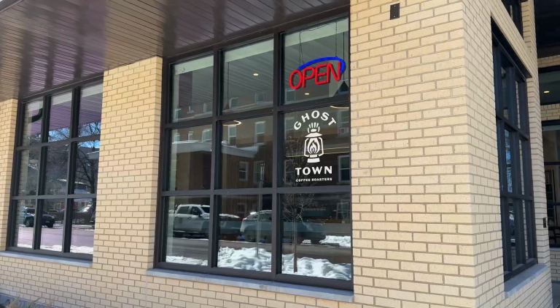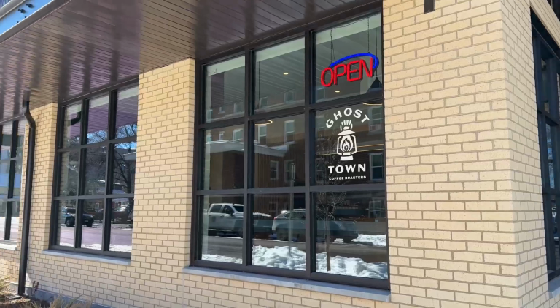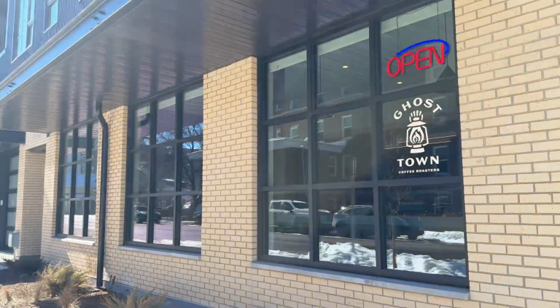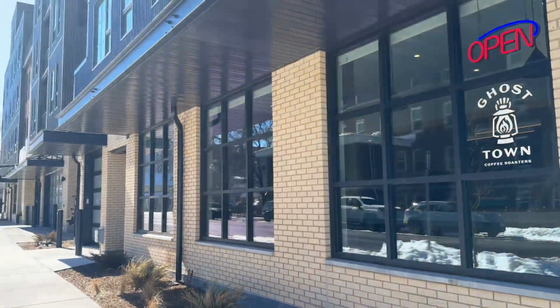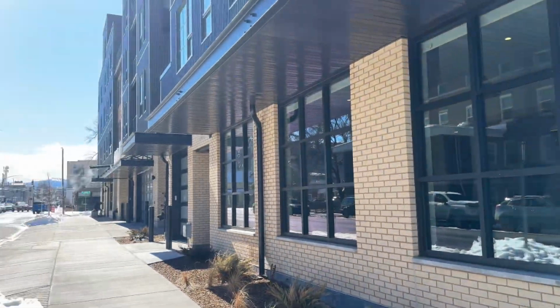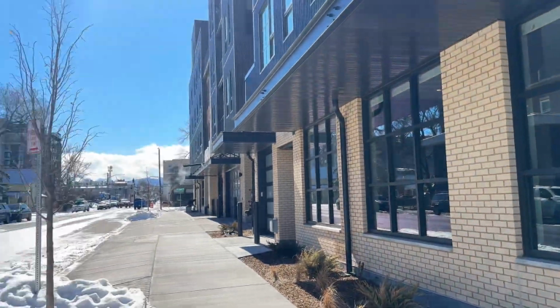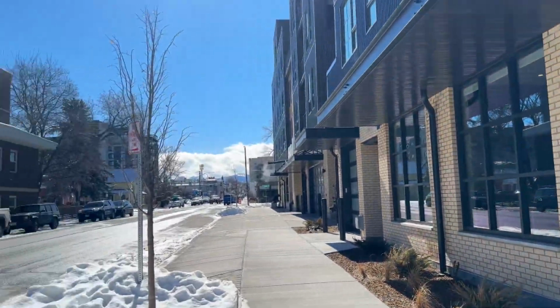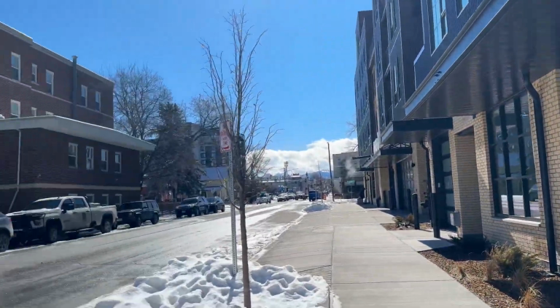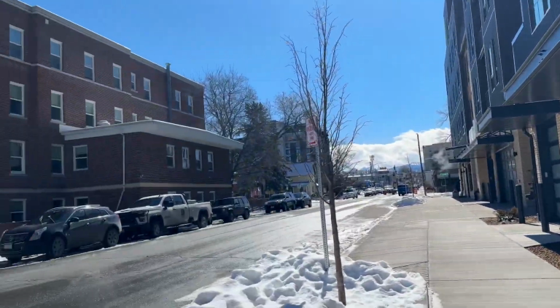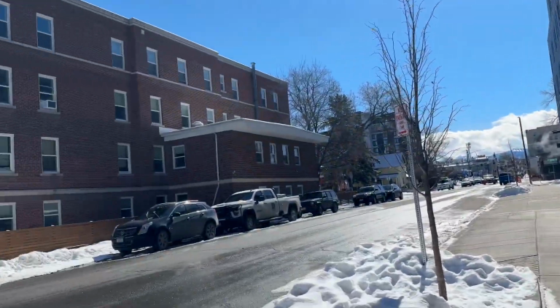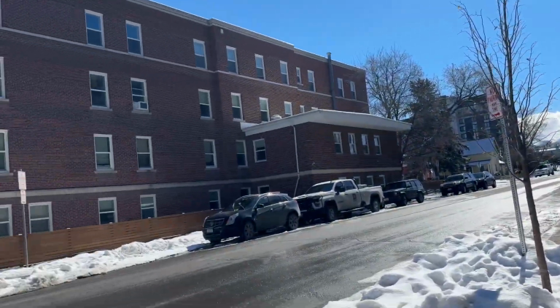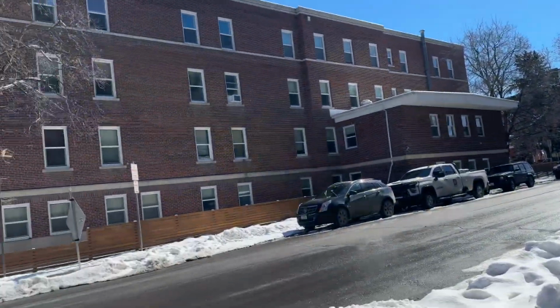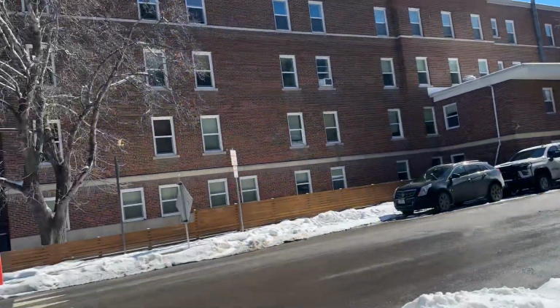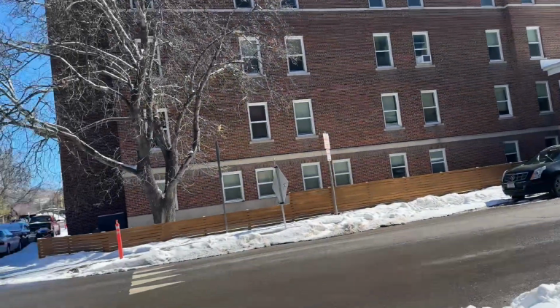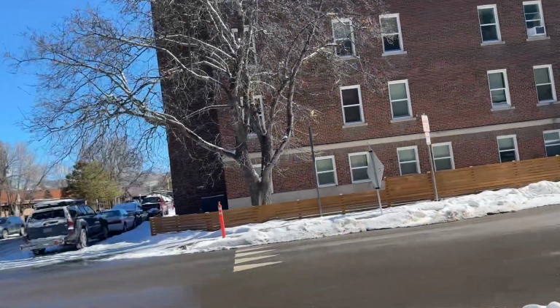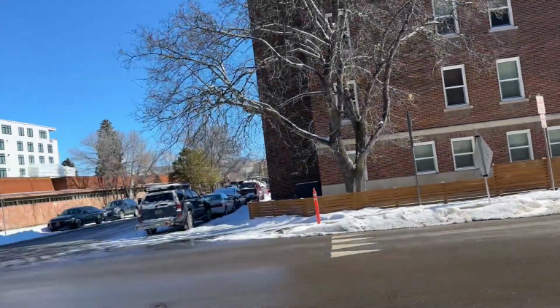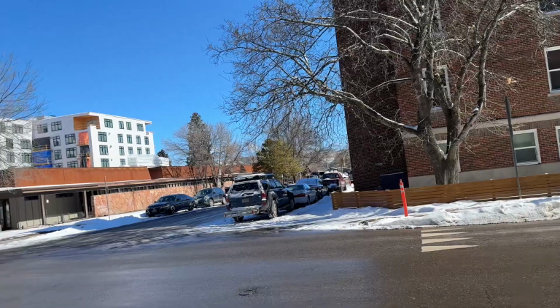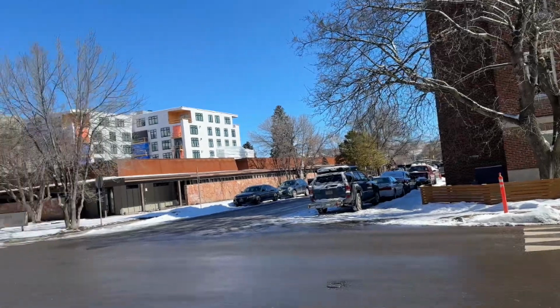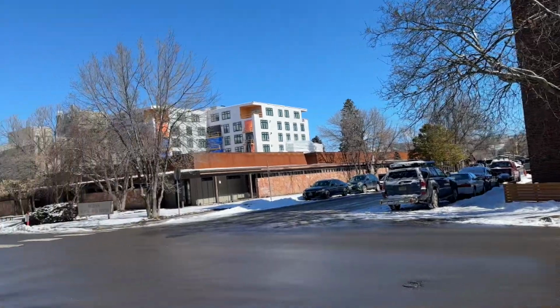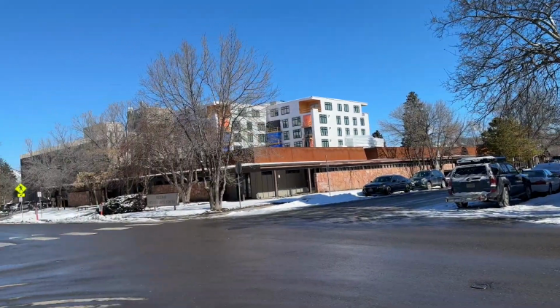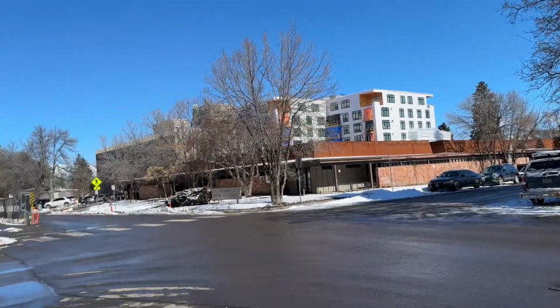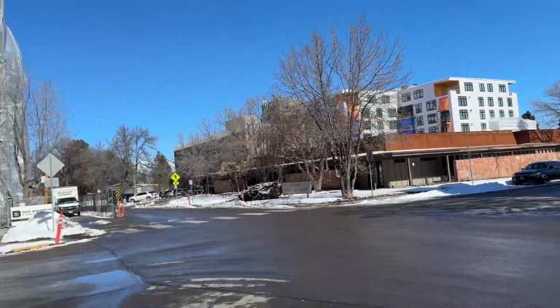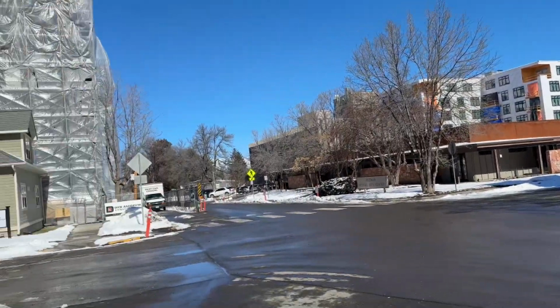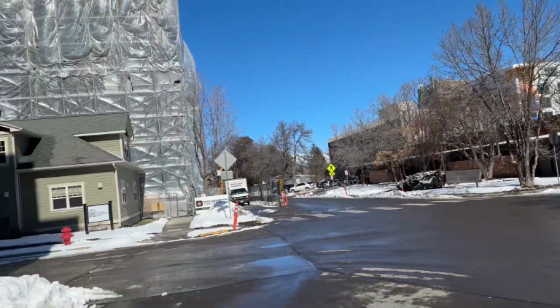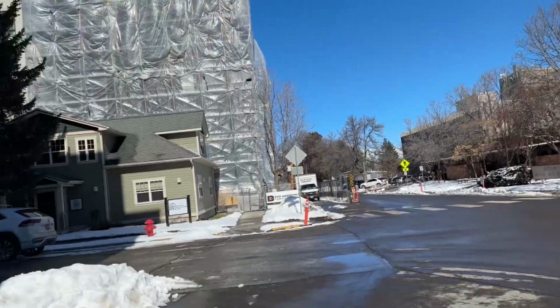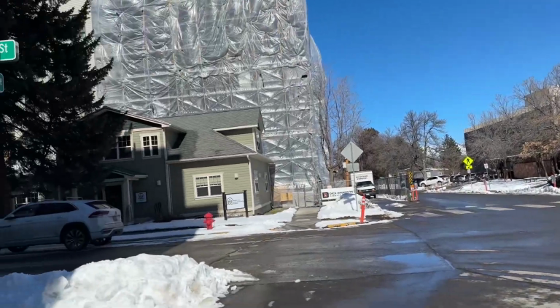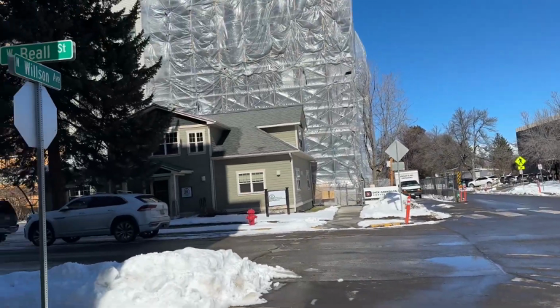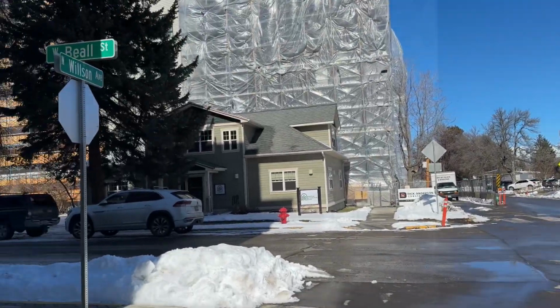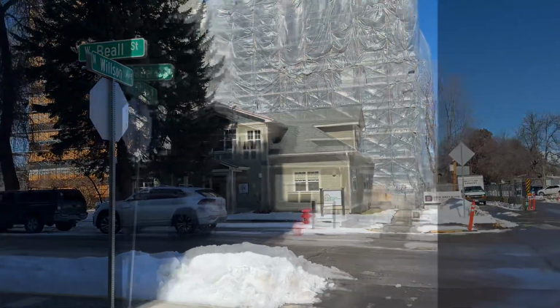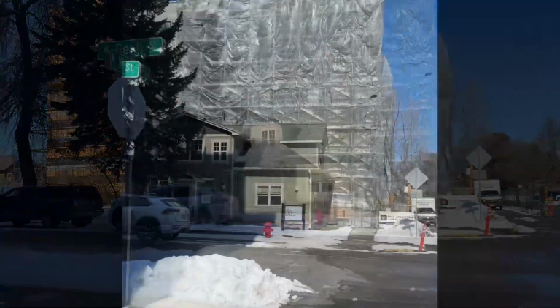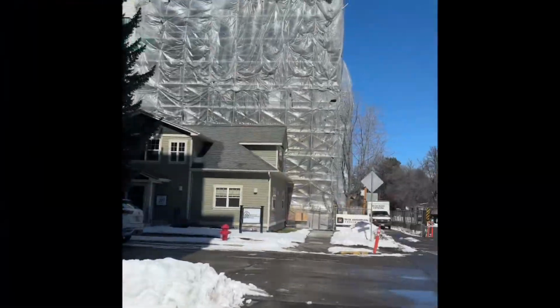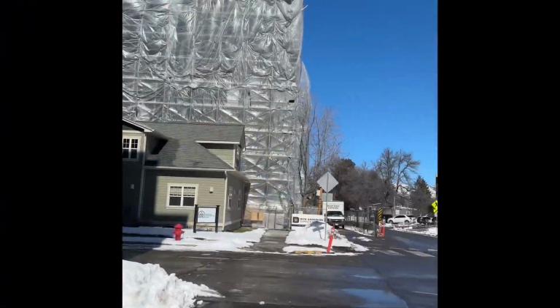Here is the 111 building across the street from the one you're considering. That is an apartment building, Medical Arts, and the Henry.